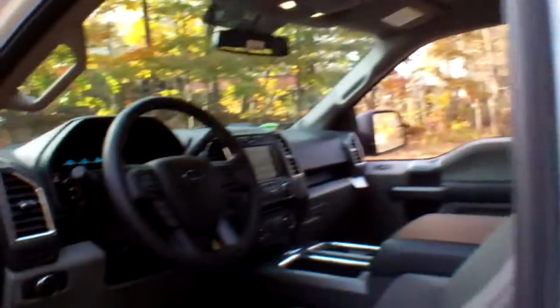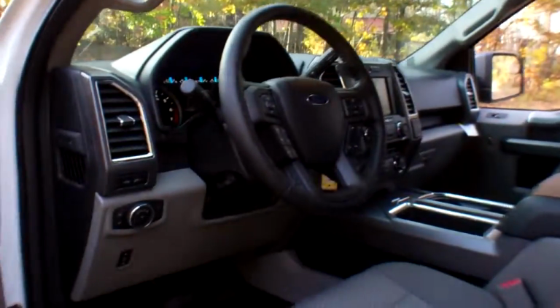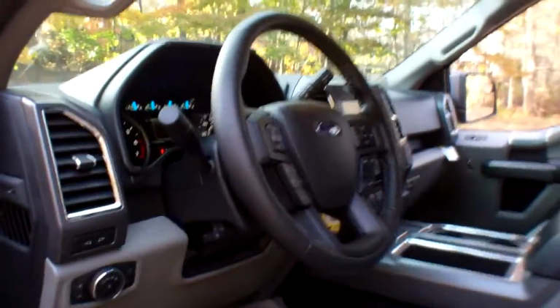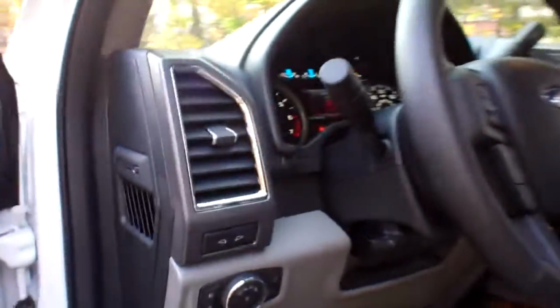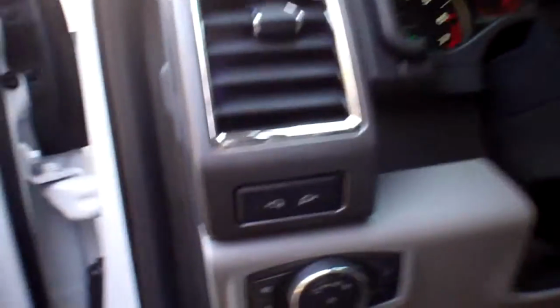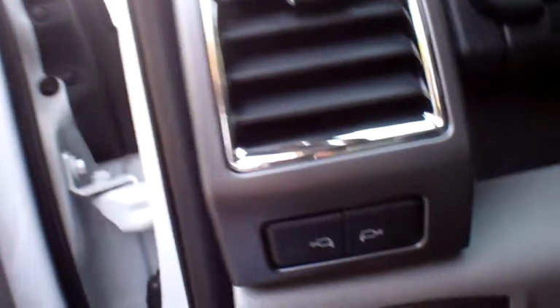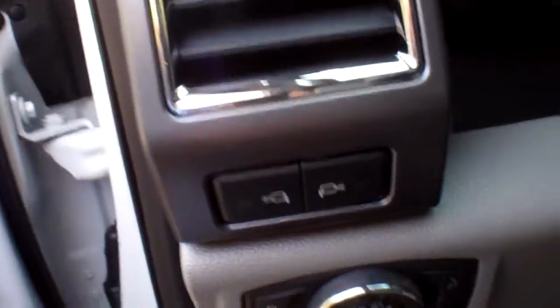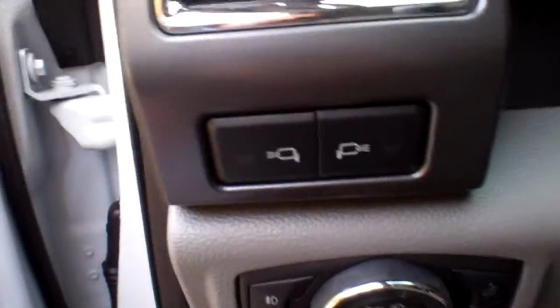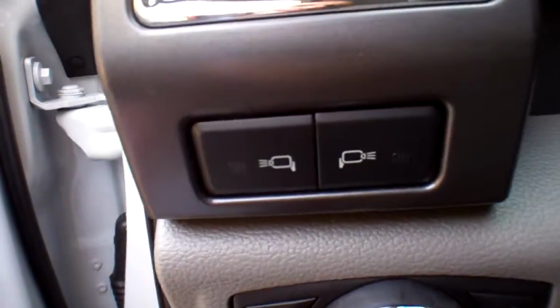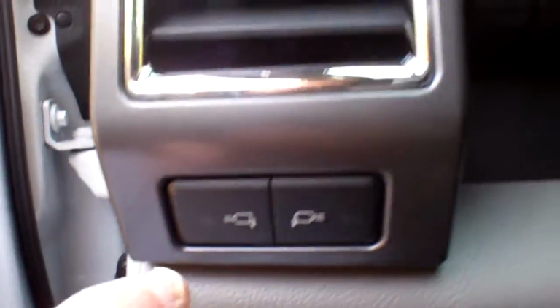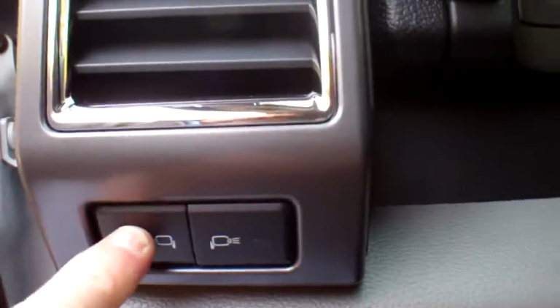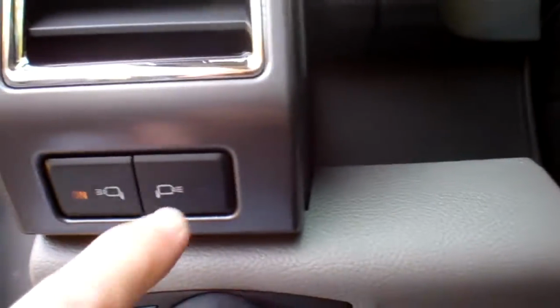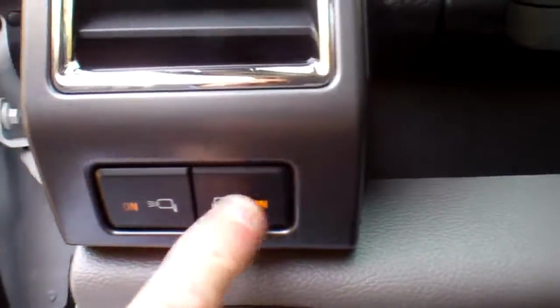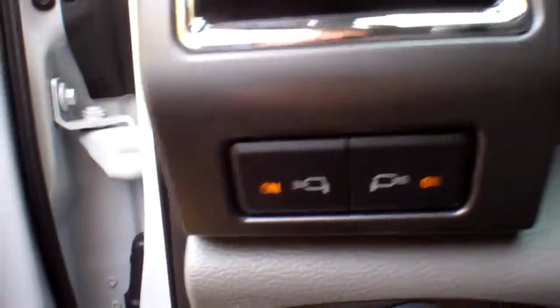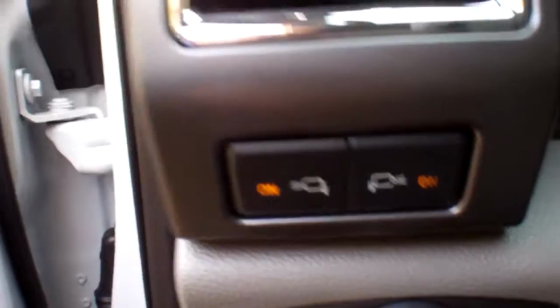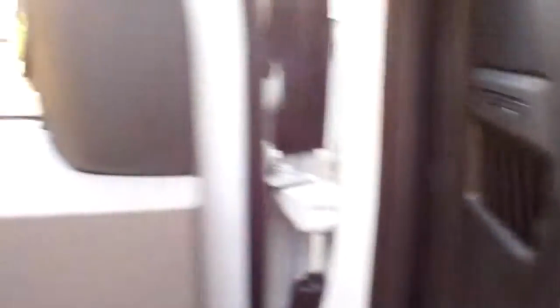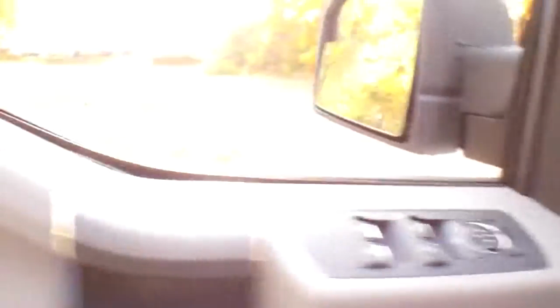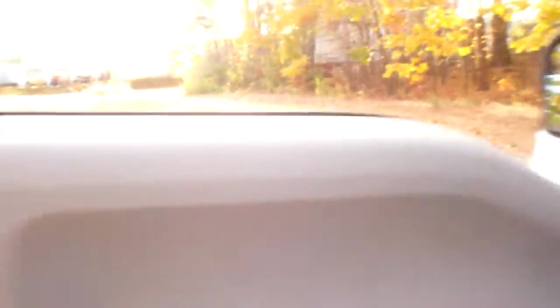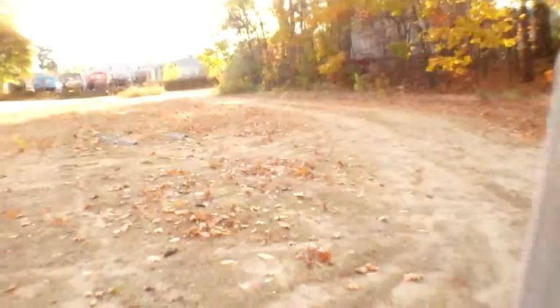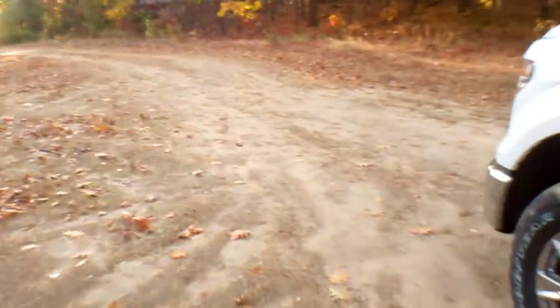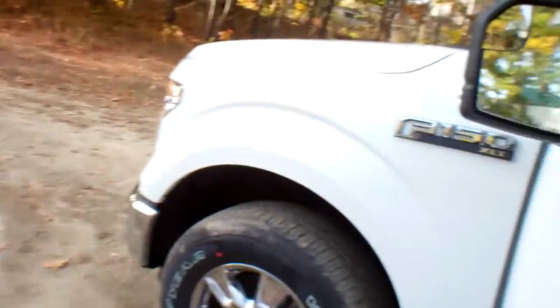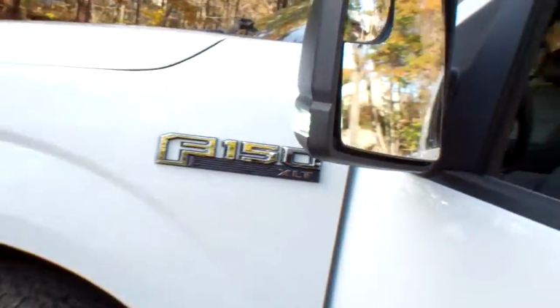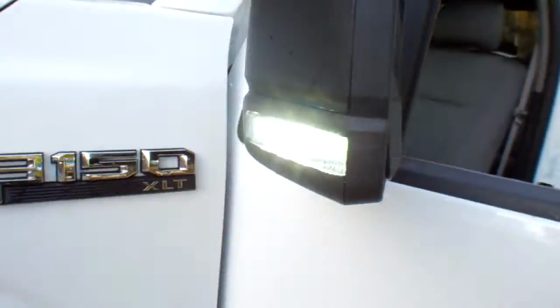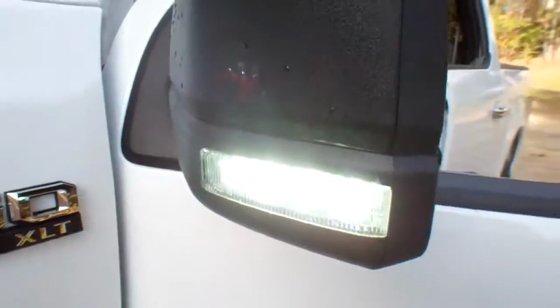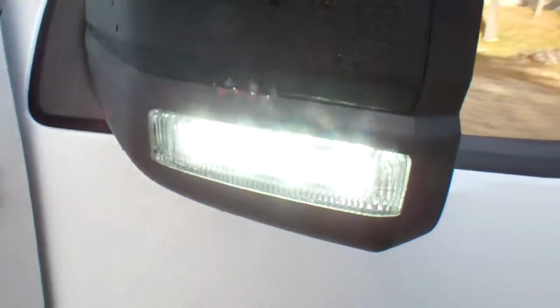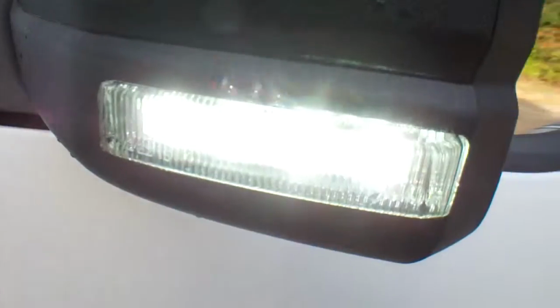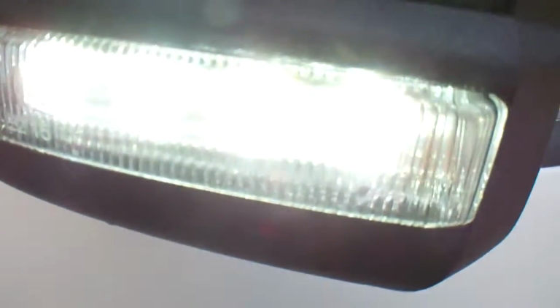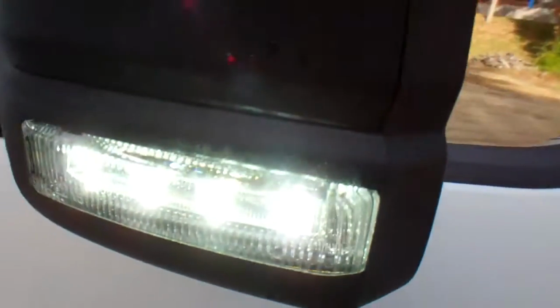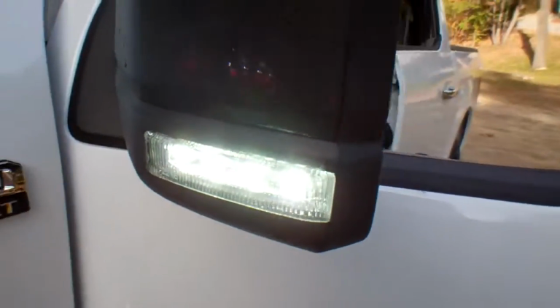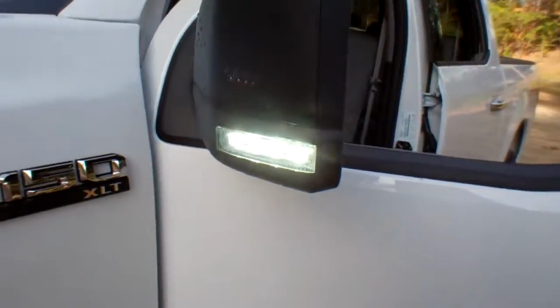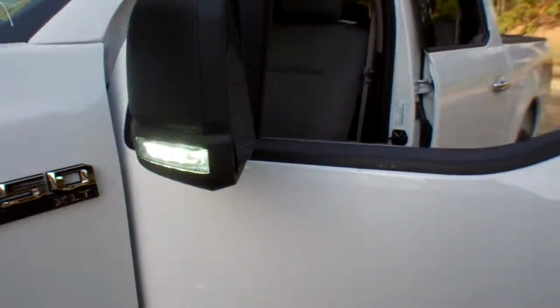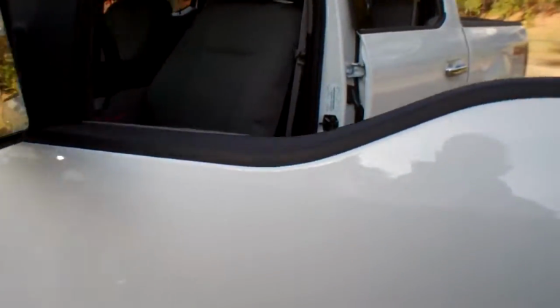I'm going to show you those spotter mirrors. You've got switches right there to turn them on, left and right. Those are the spotlight mirrors, one on either side.